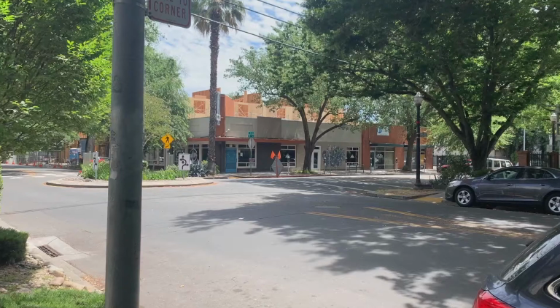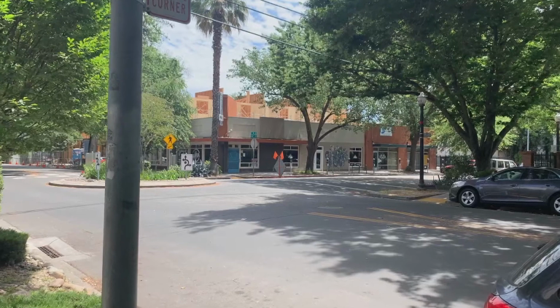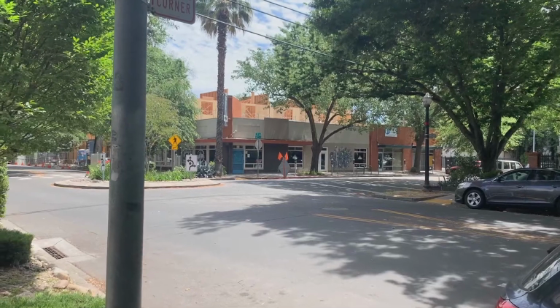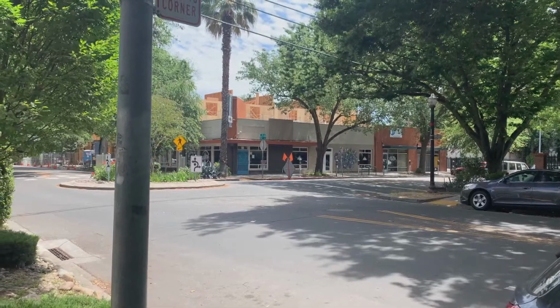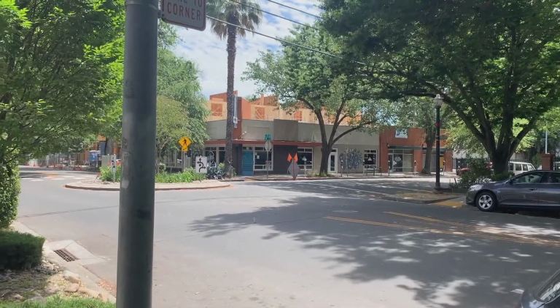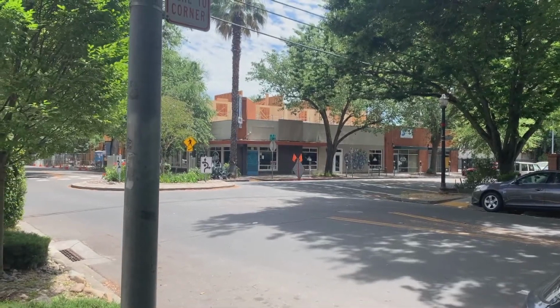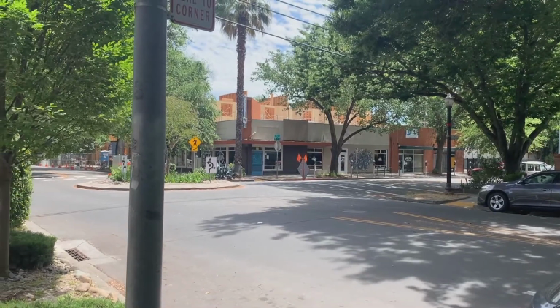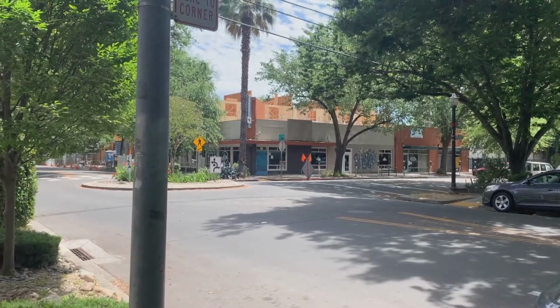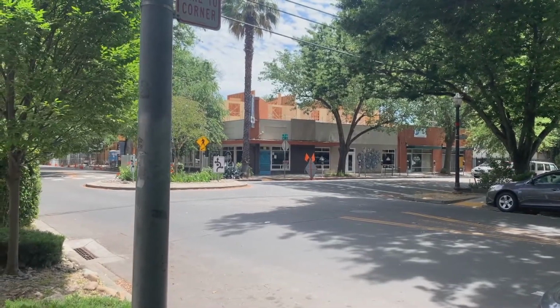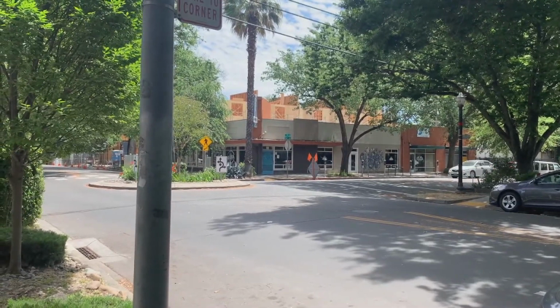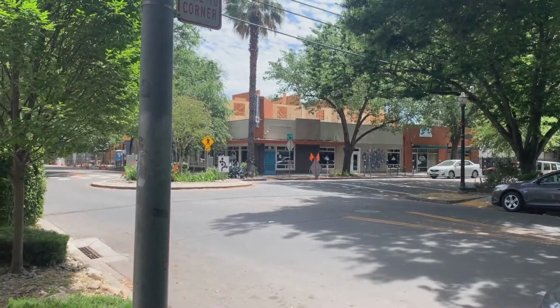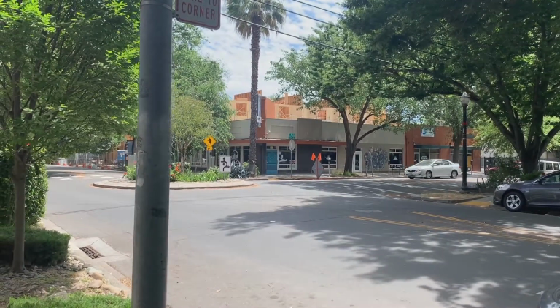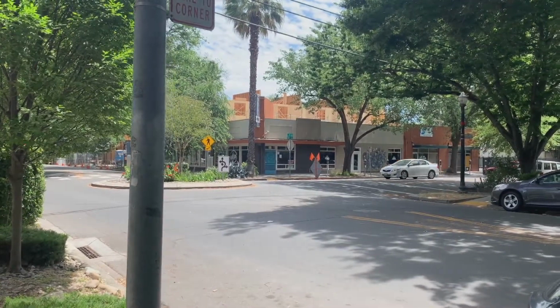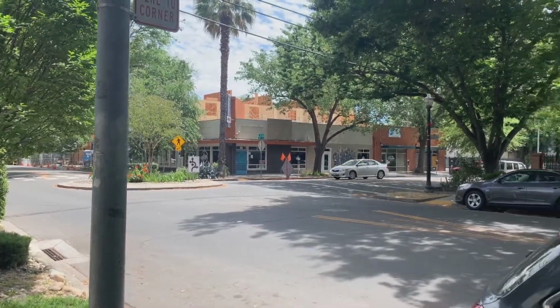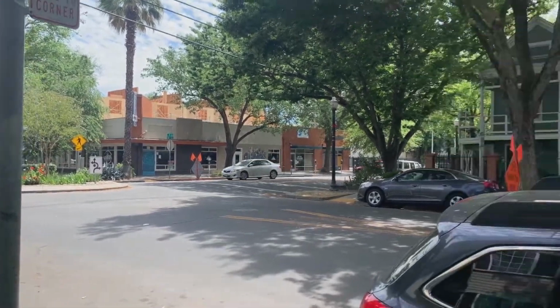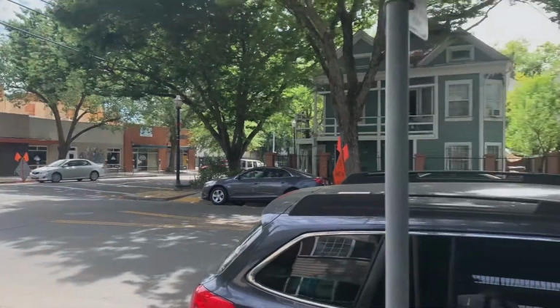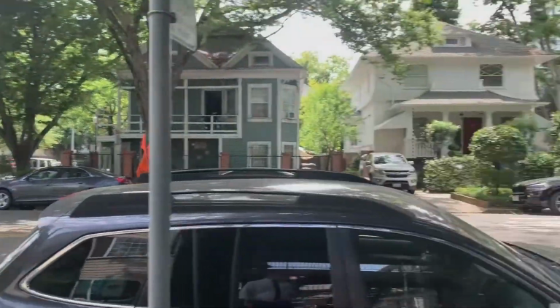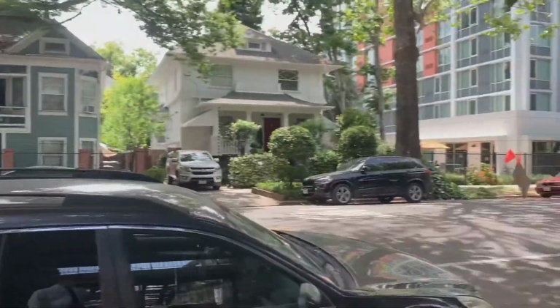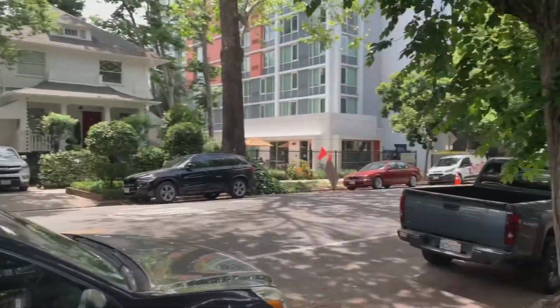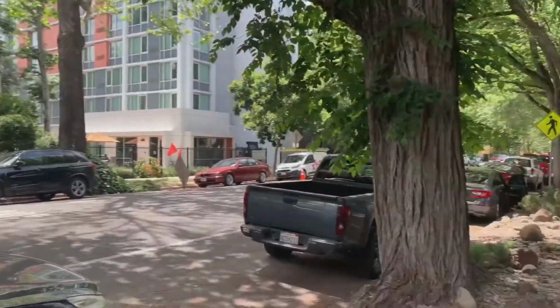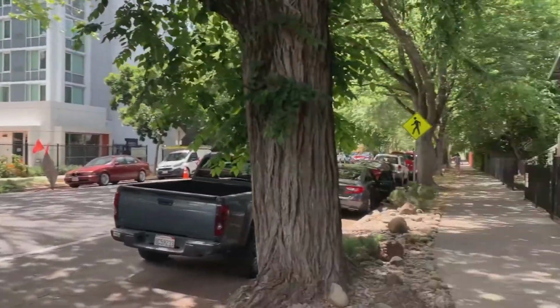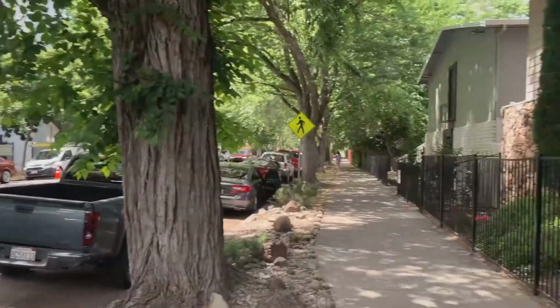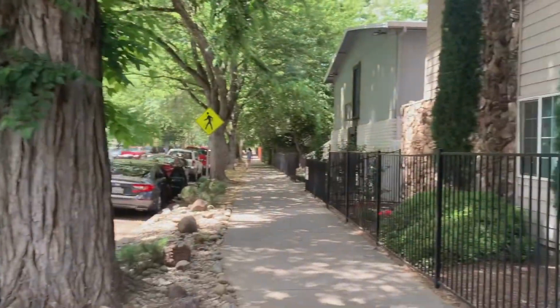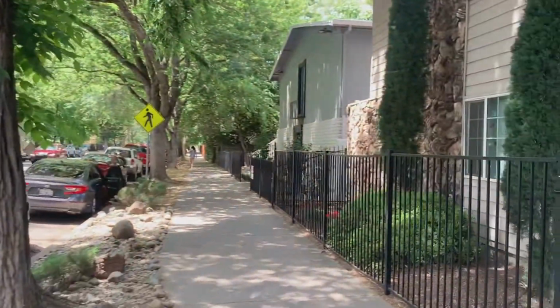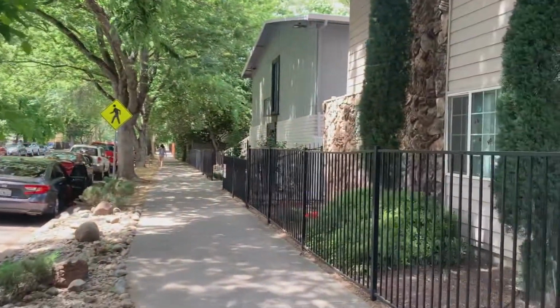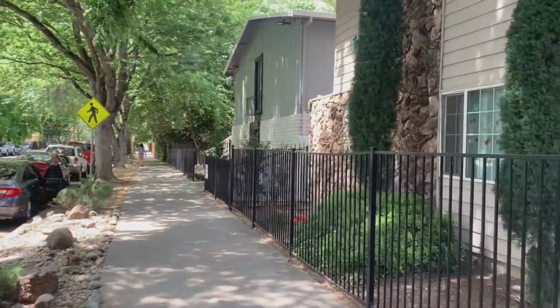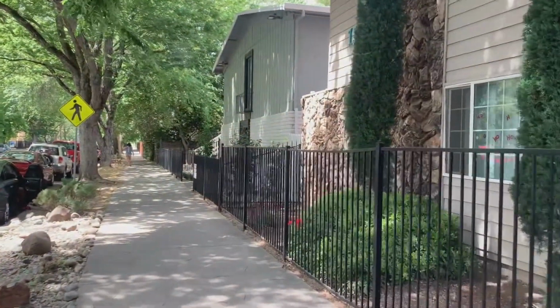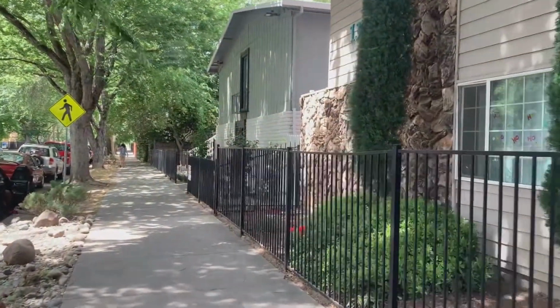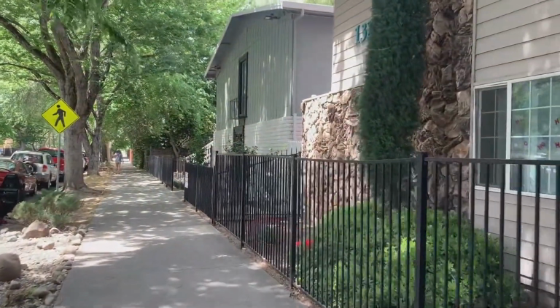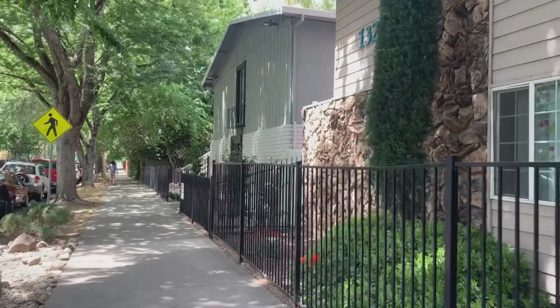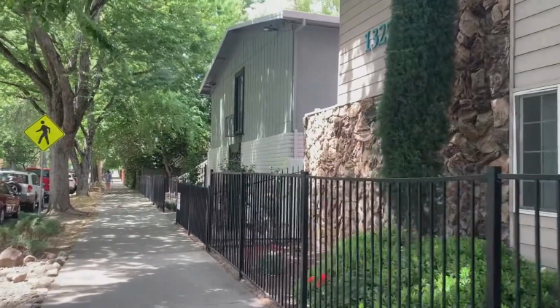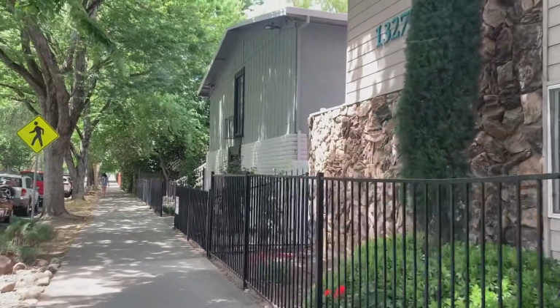Hello, my name is Judah Kent. I'm your local realtor here in the Sacramento region. Just wanted to take some time and show you my newest rental listing here in downtown Sacramento.